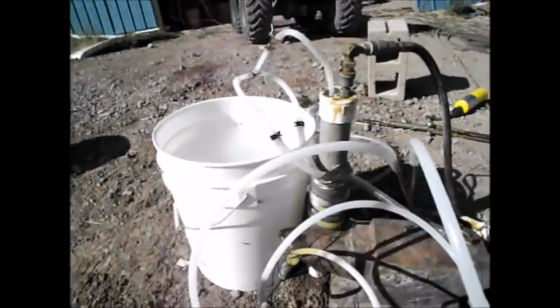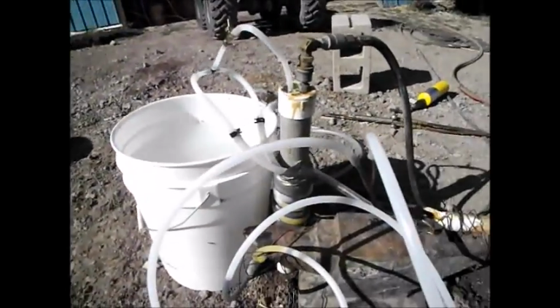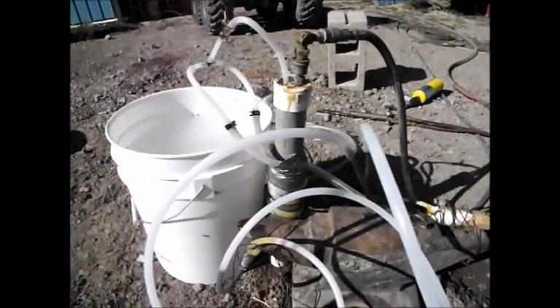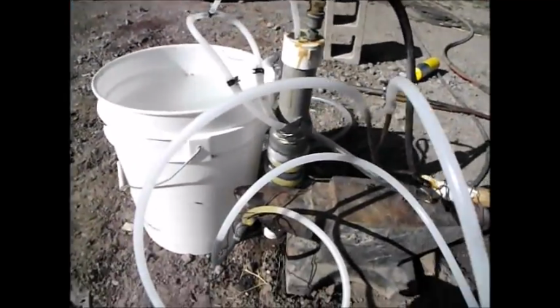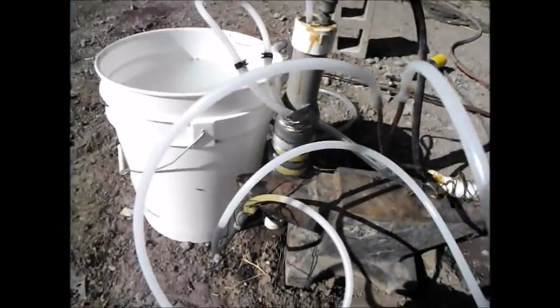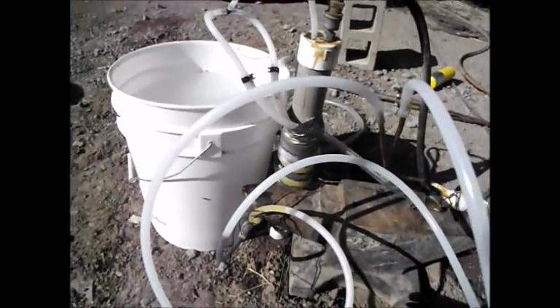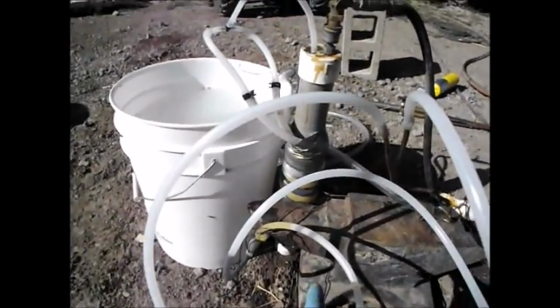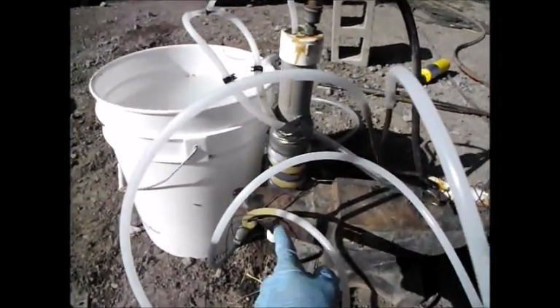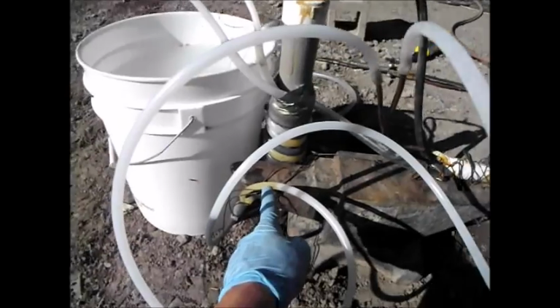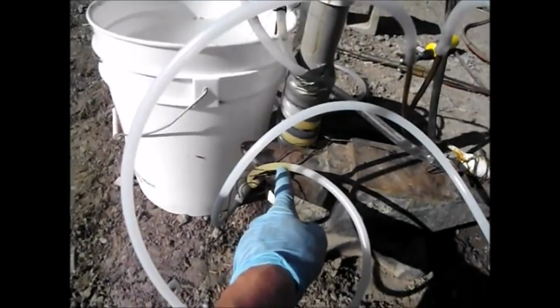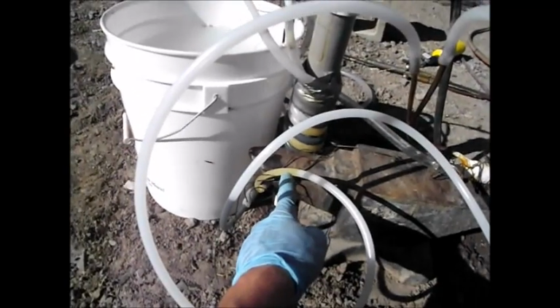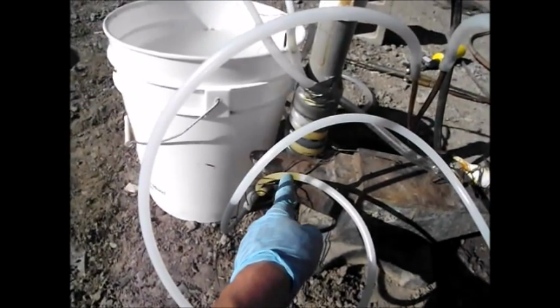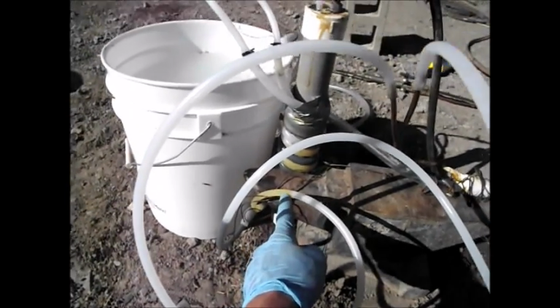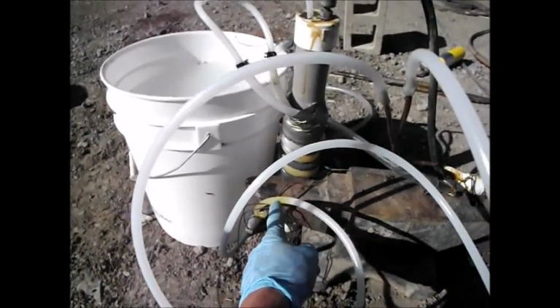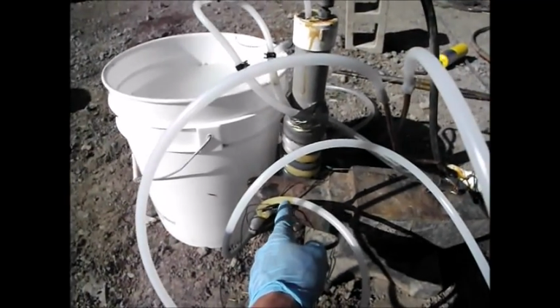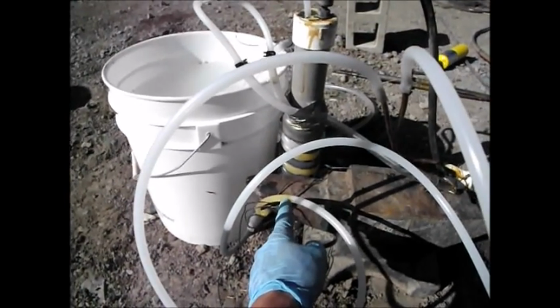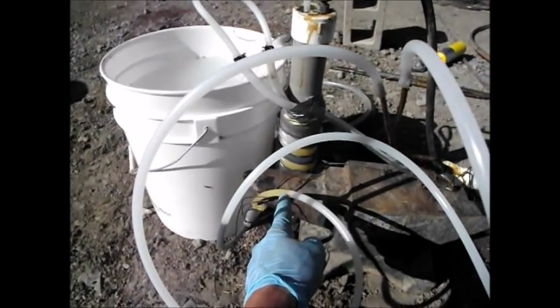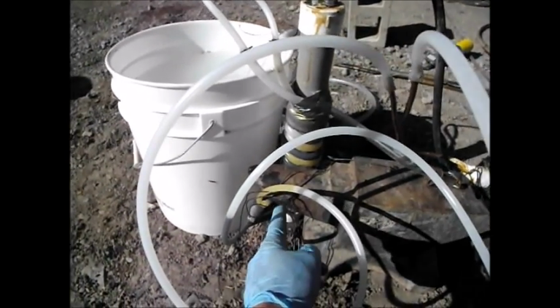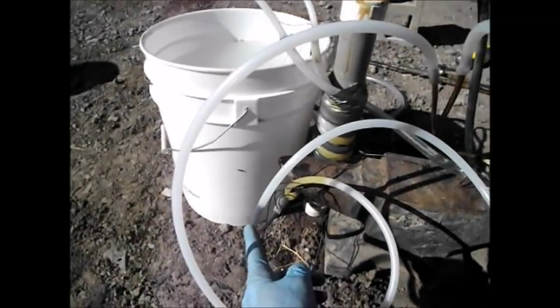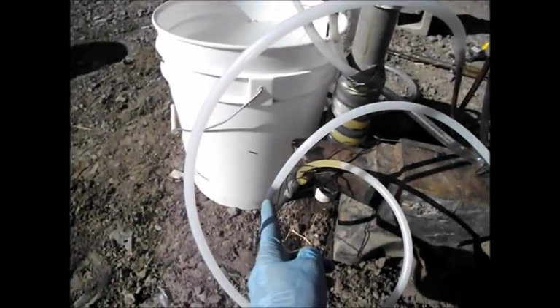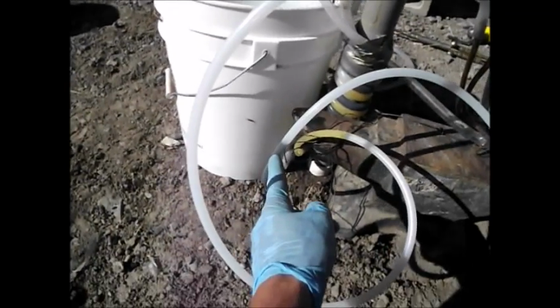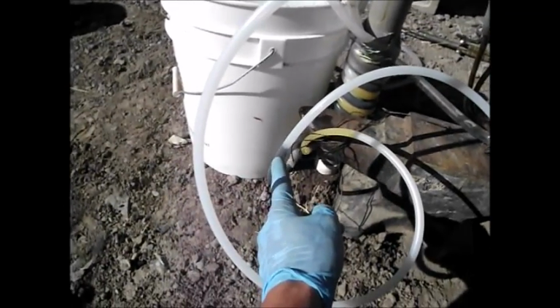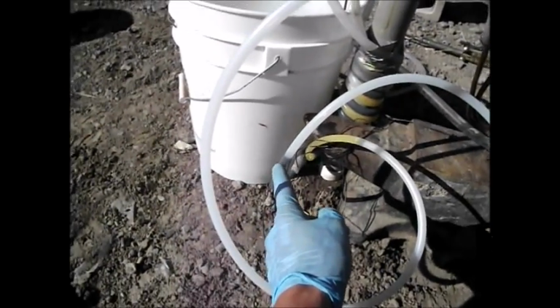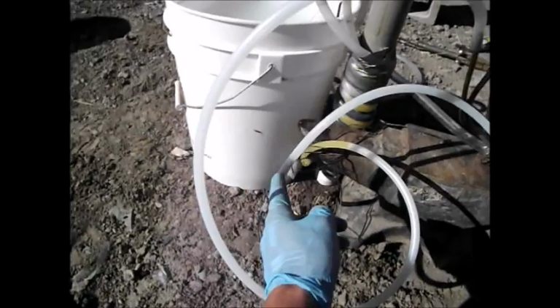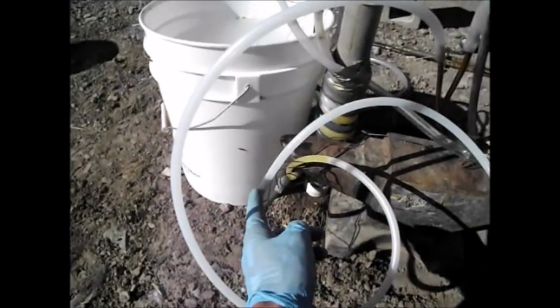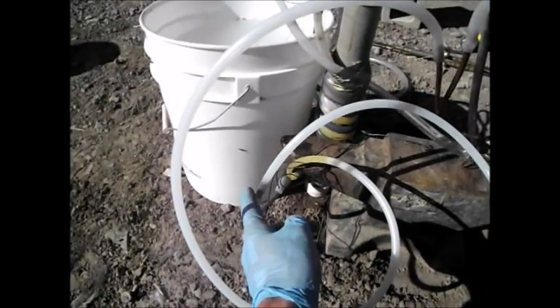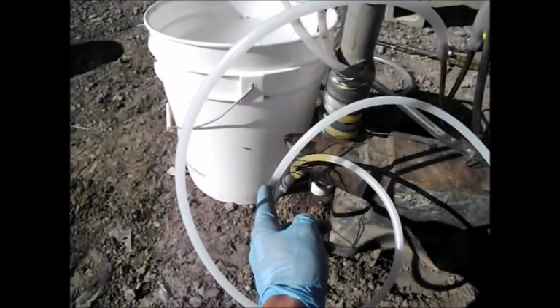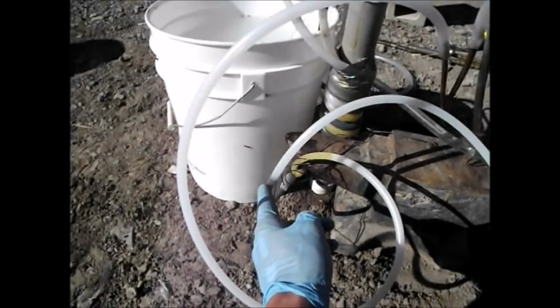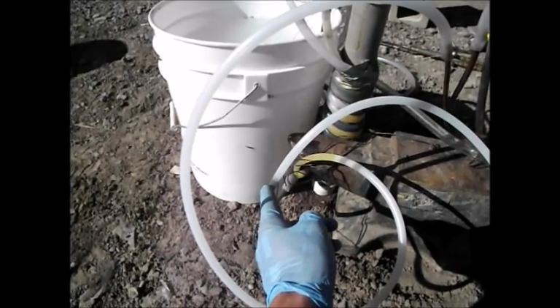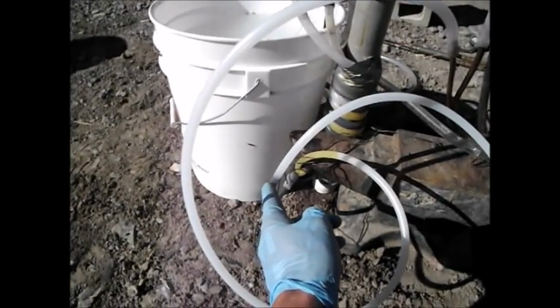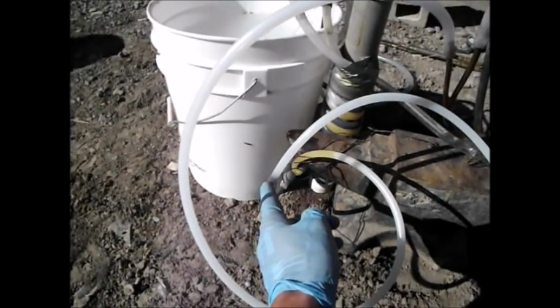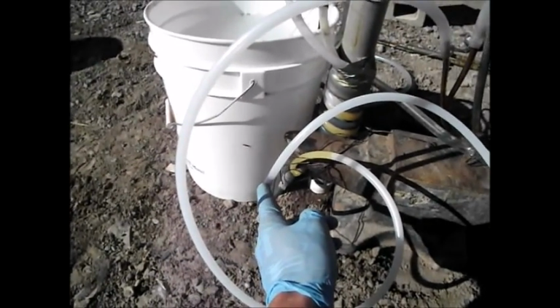I've actually got the propellants loaded already. You see the yellowish is the nitric acid and the dark red is the off-road diesel fuel.